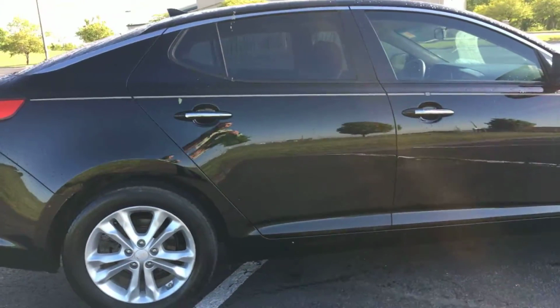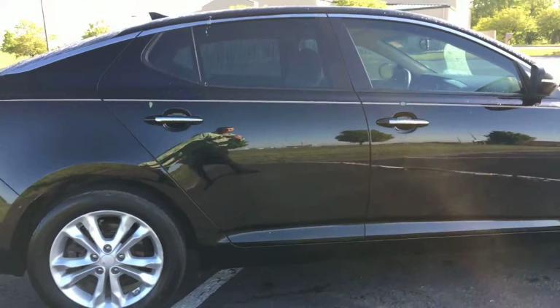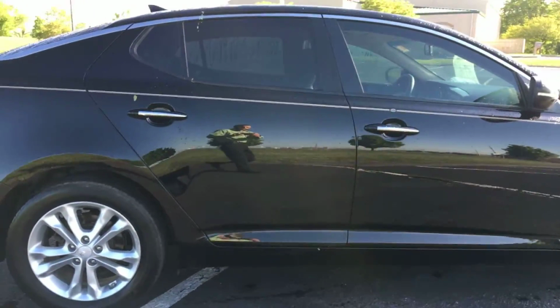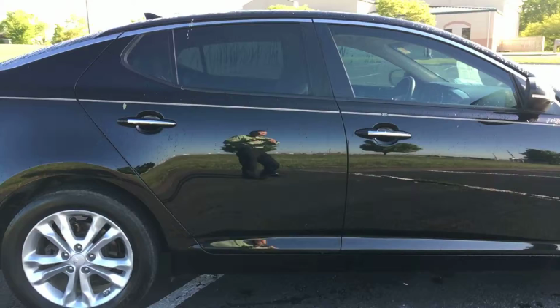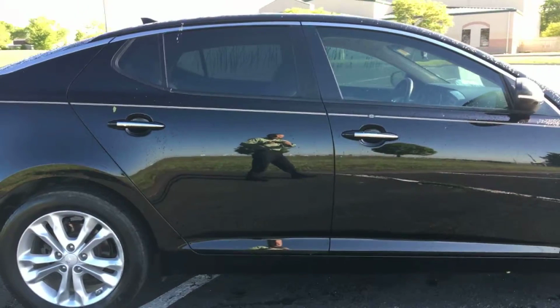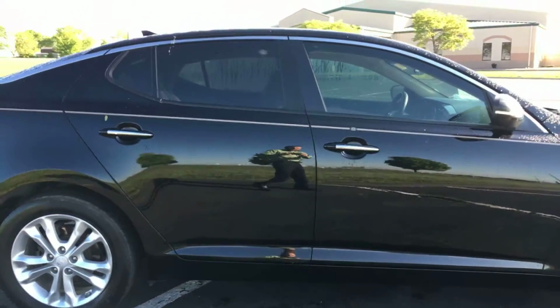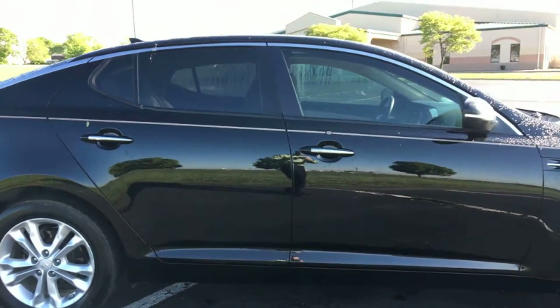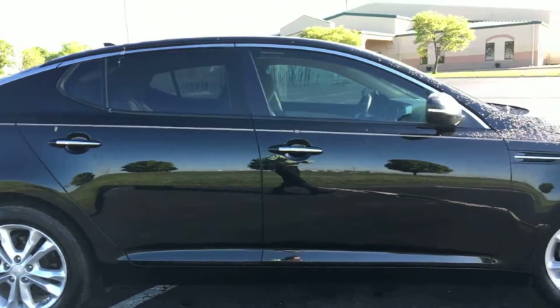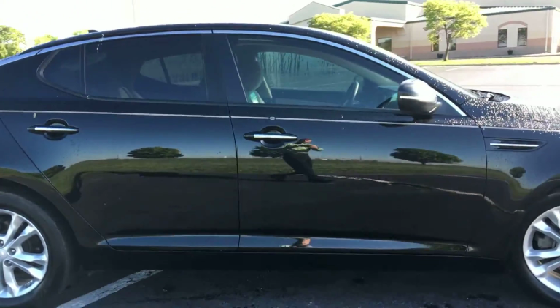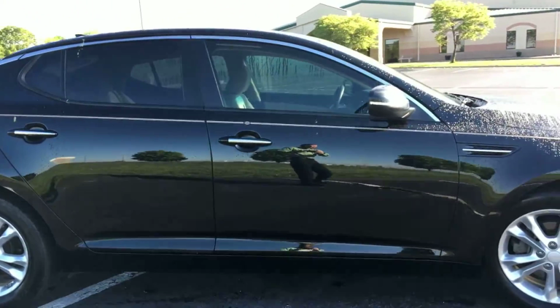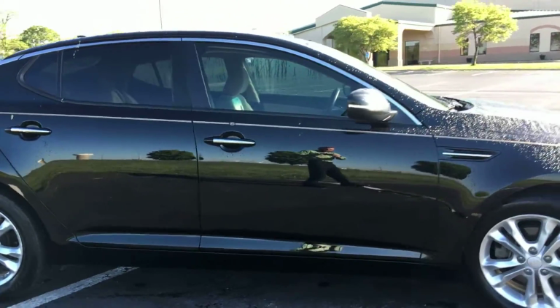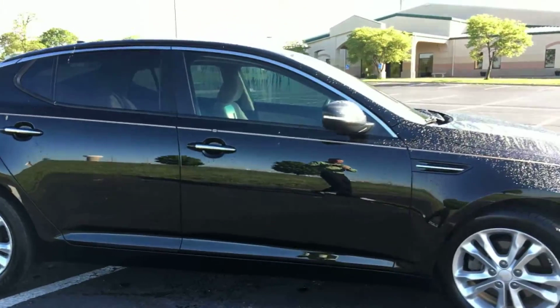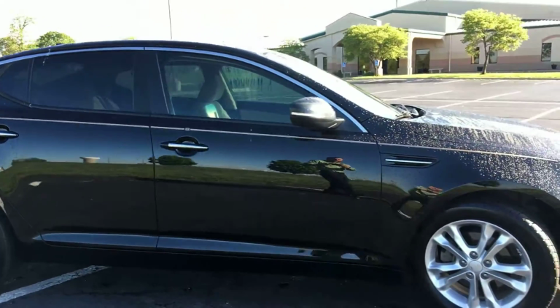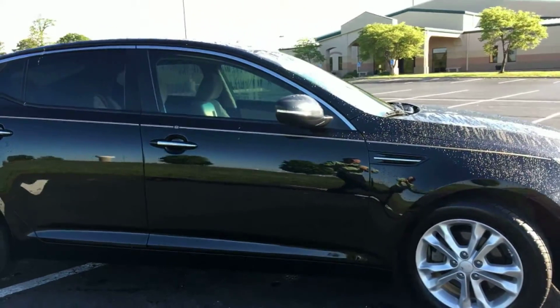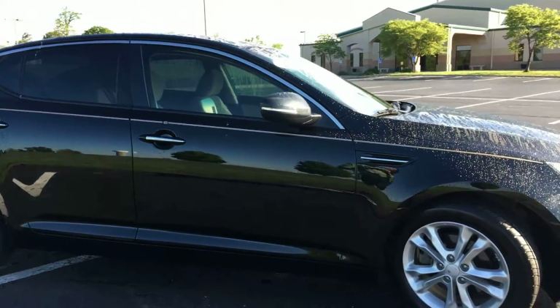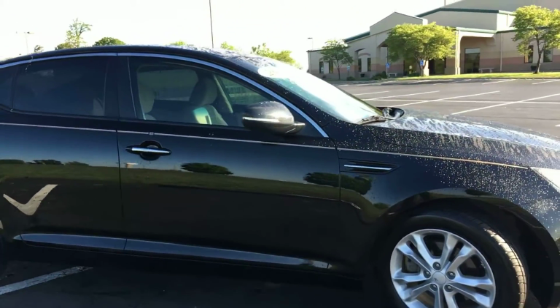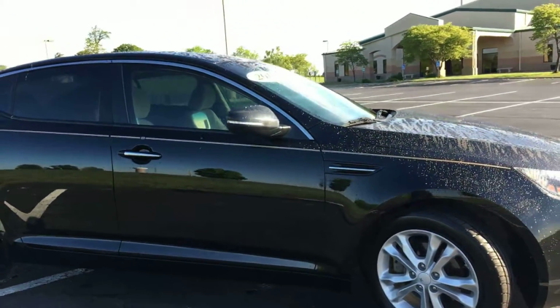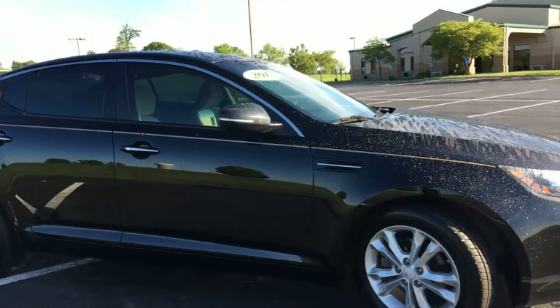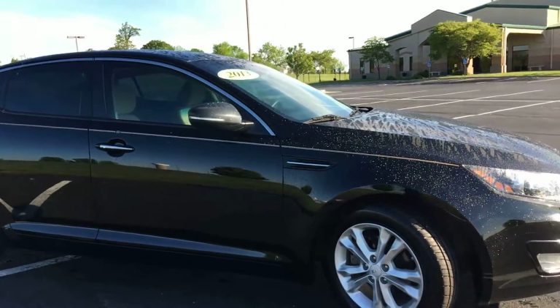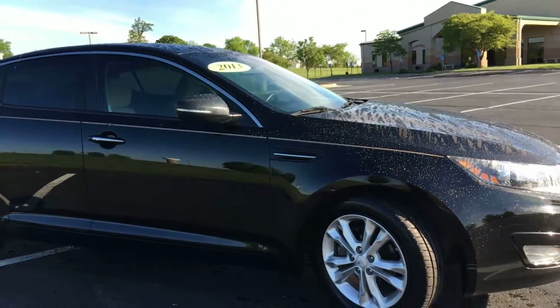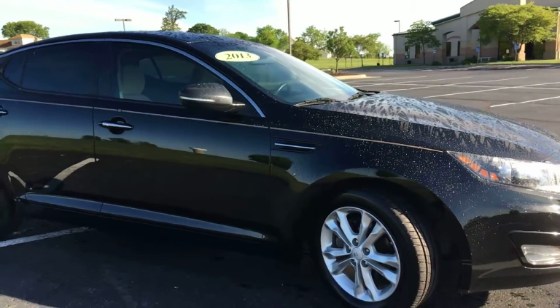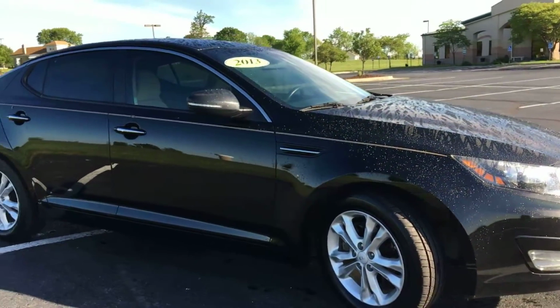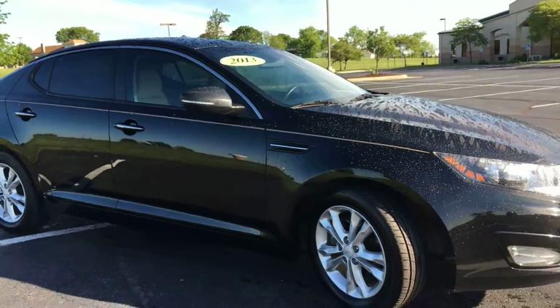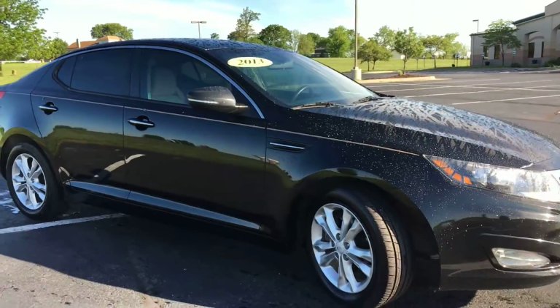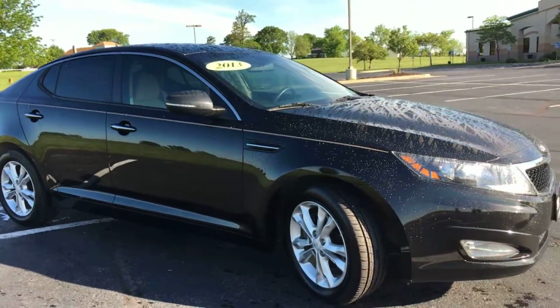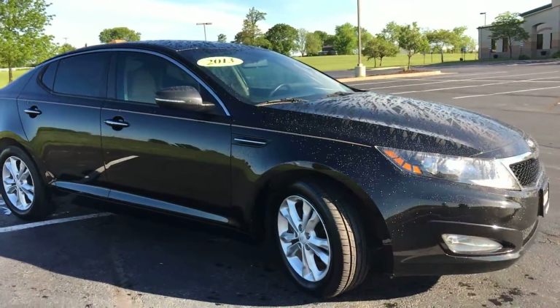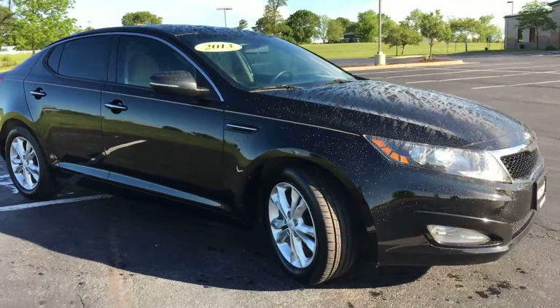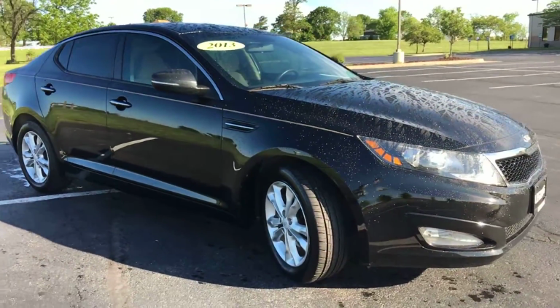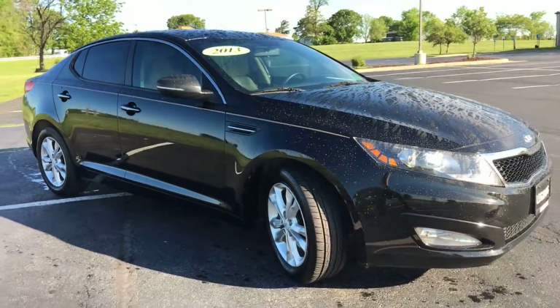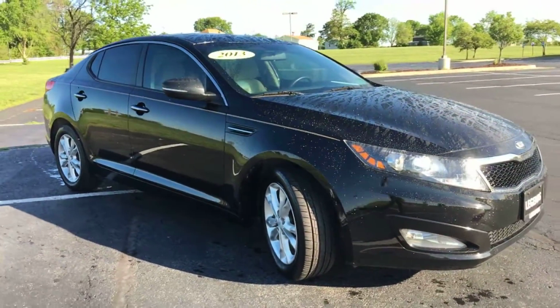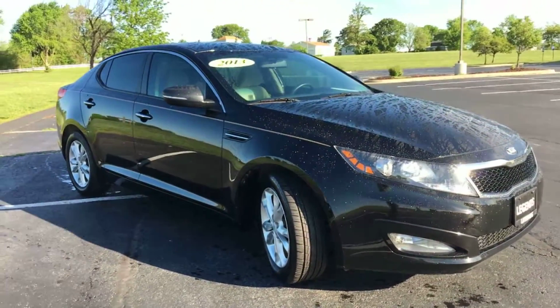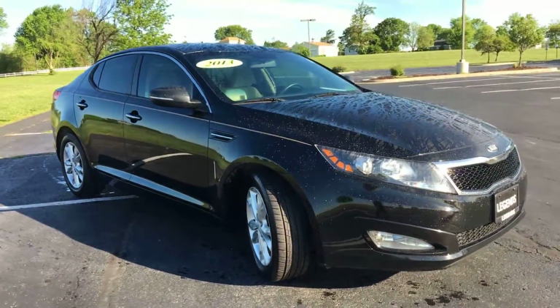Overall, inside and out, this car is extremely clean. Especially black being one of those colors that kind of shows everything — I can definitely tell it was taken care of.